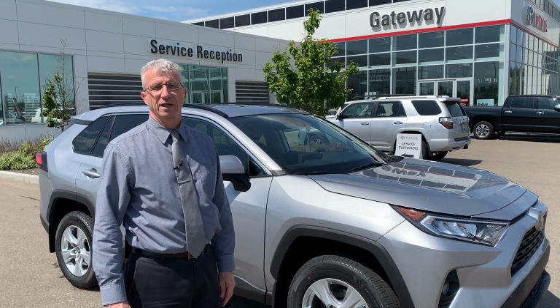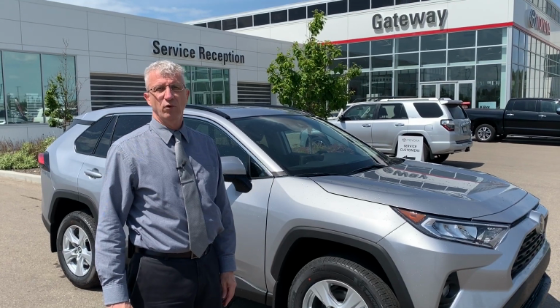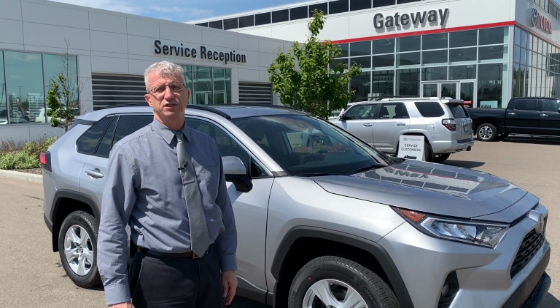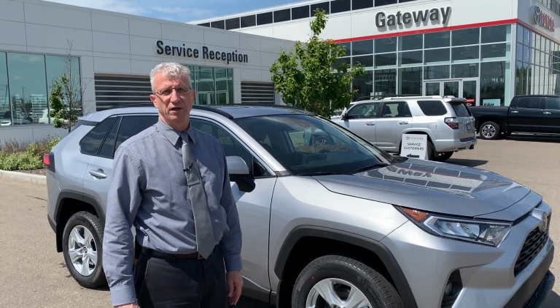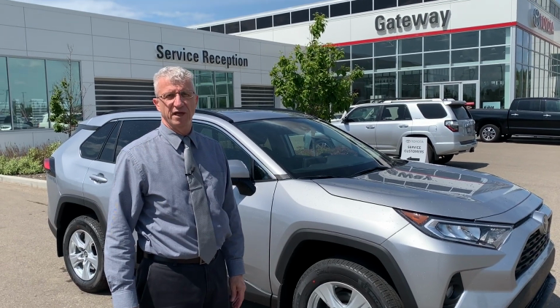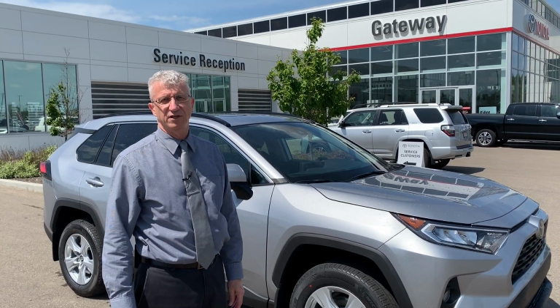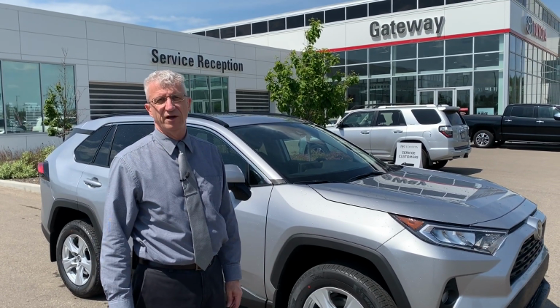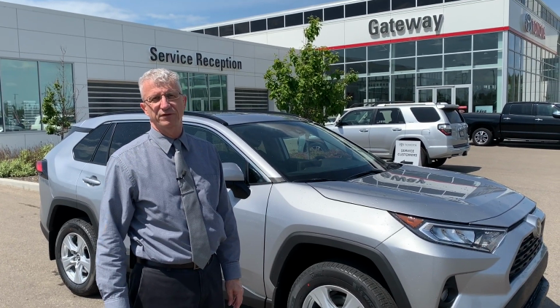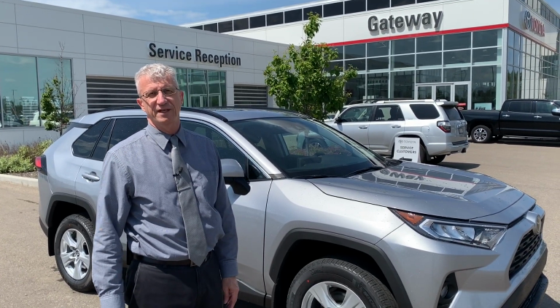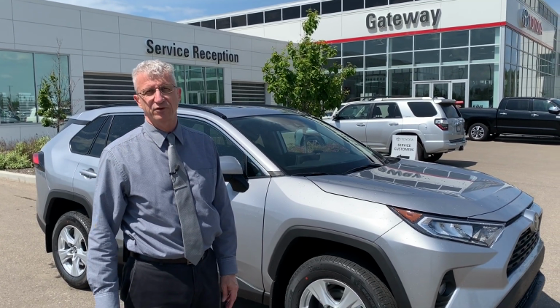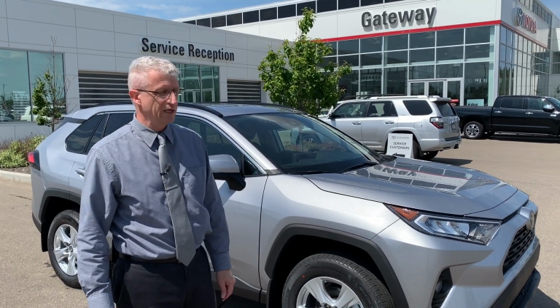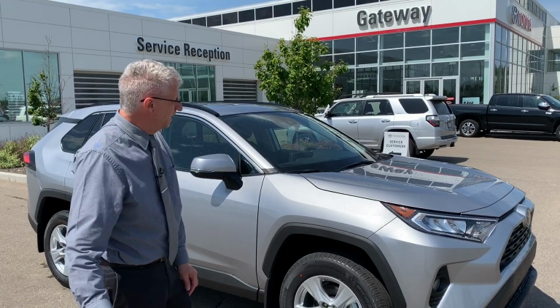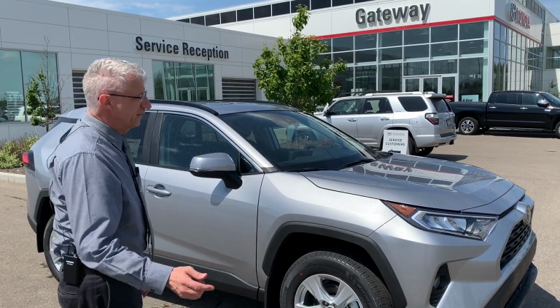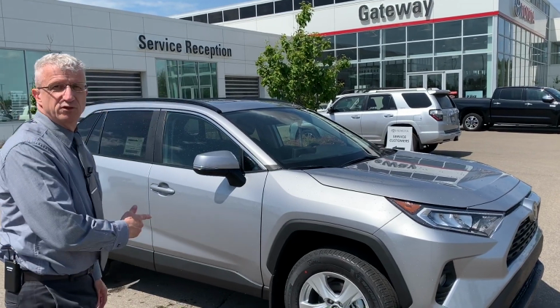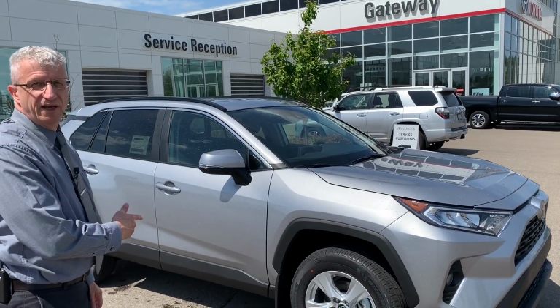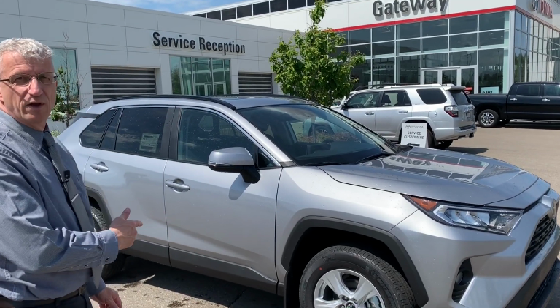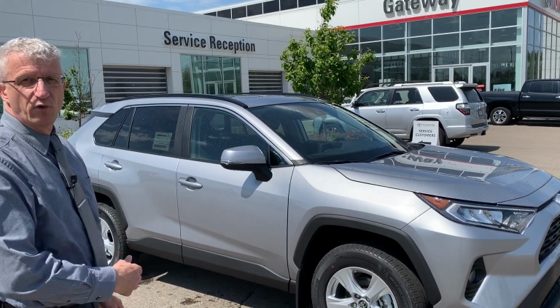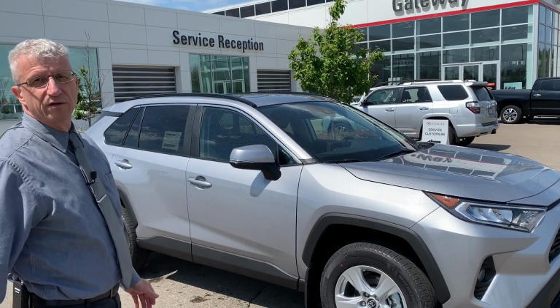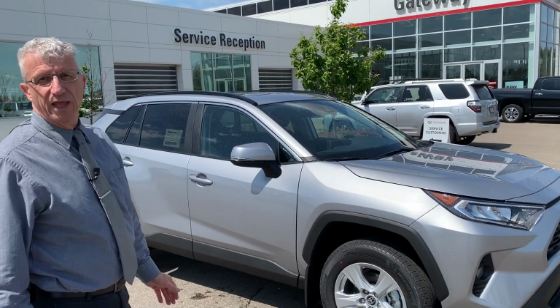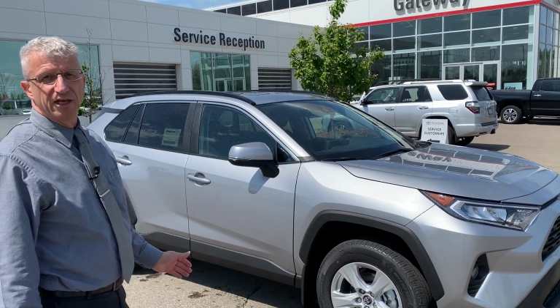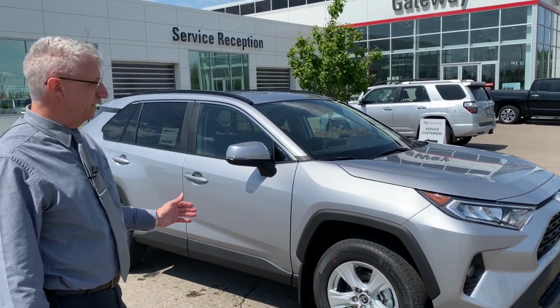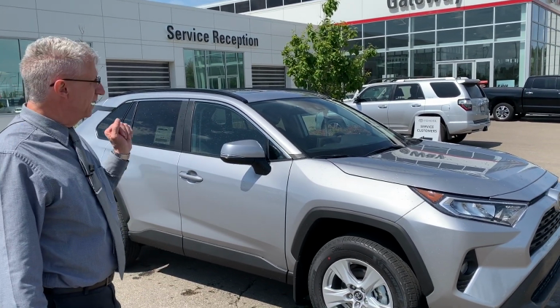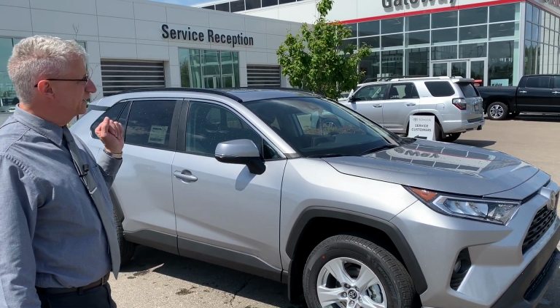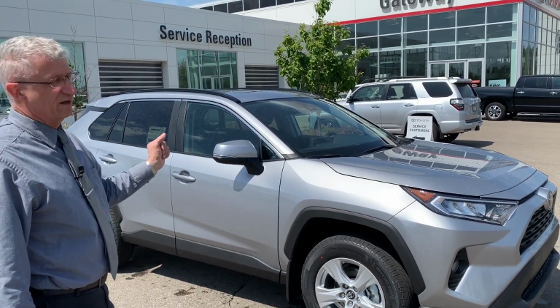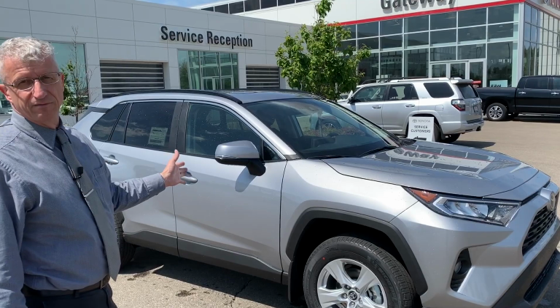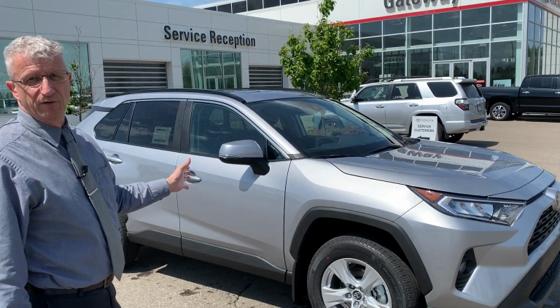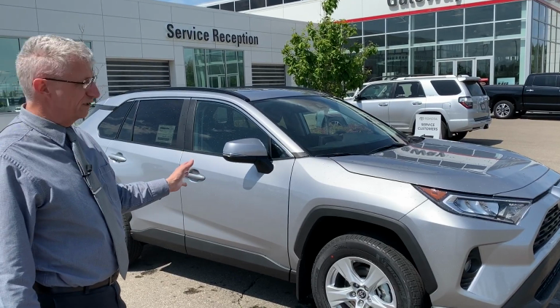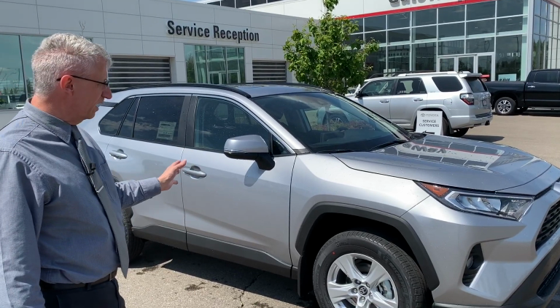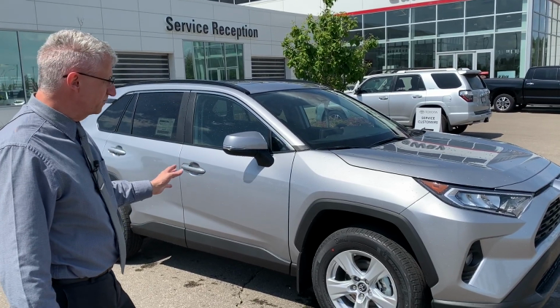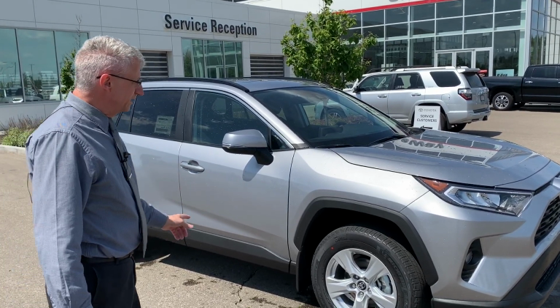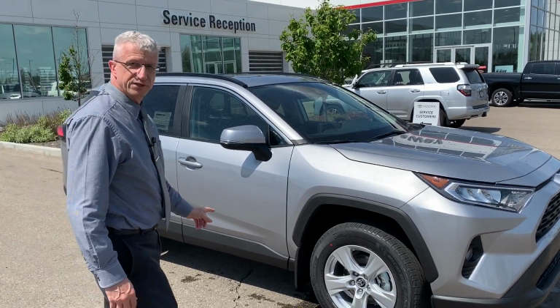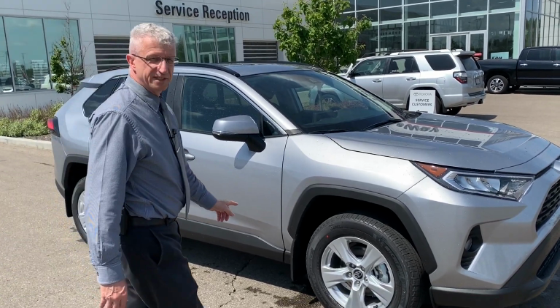Hey everyone, it's Jim here from Gateway Toyota on a beautiful Sunday afternoon. This is the 2019 RAV4 XLE. It's in a beautiful silver color — silver sky metallic.